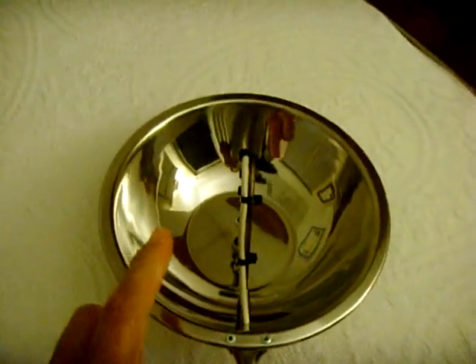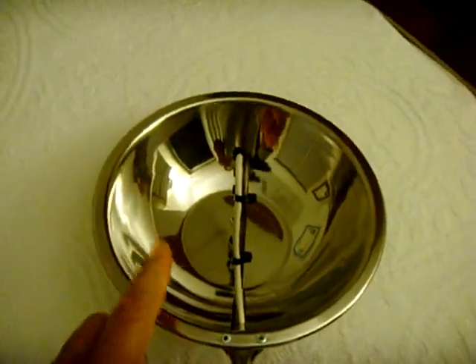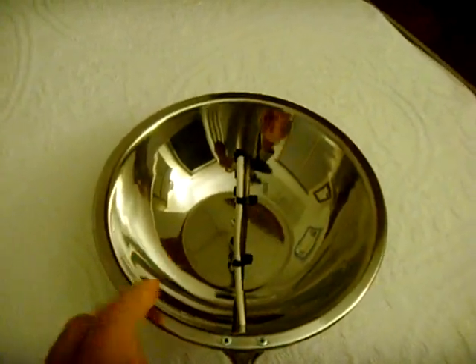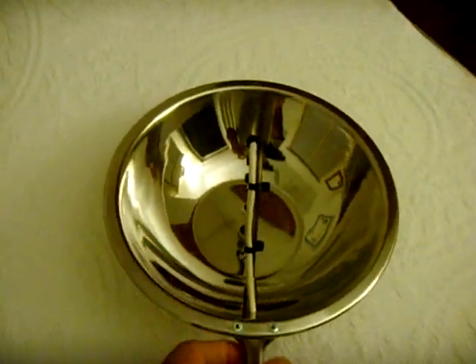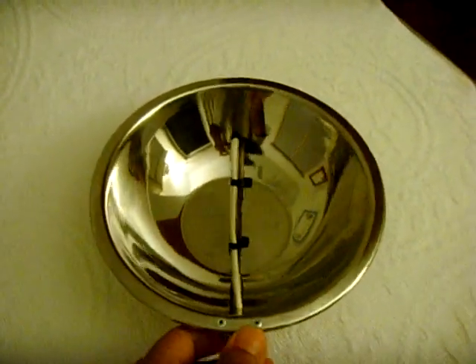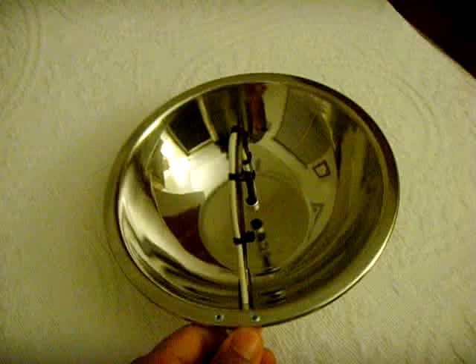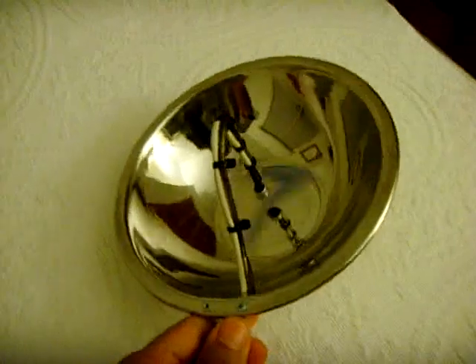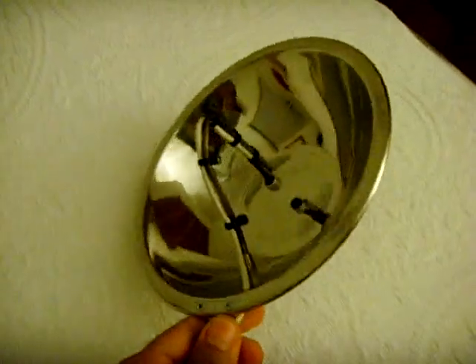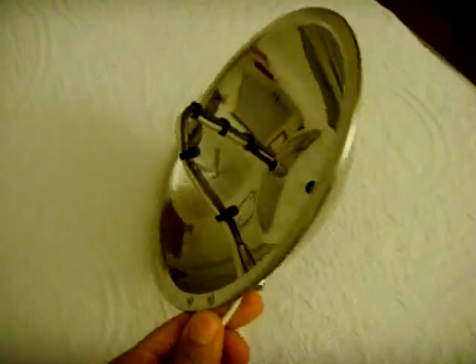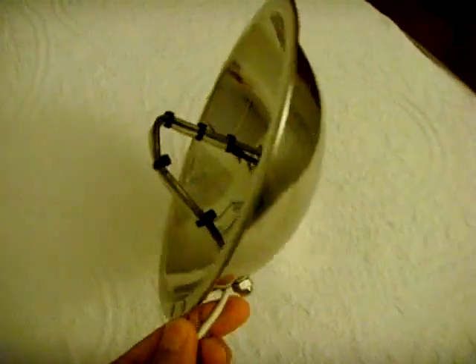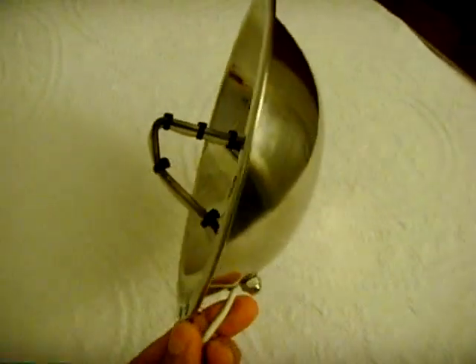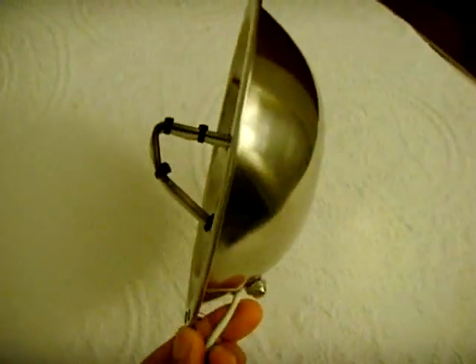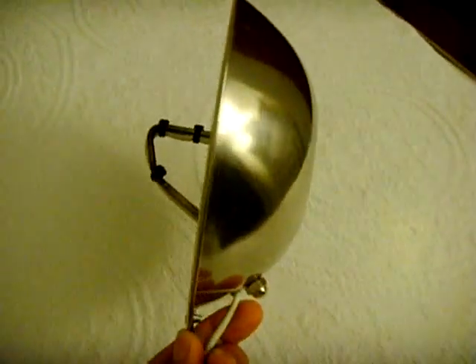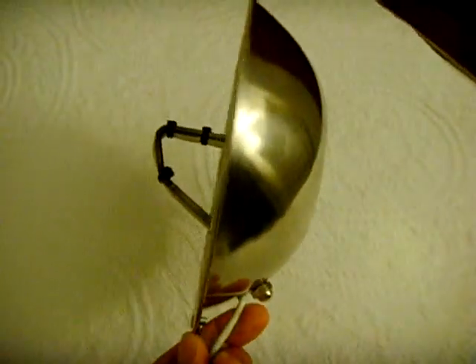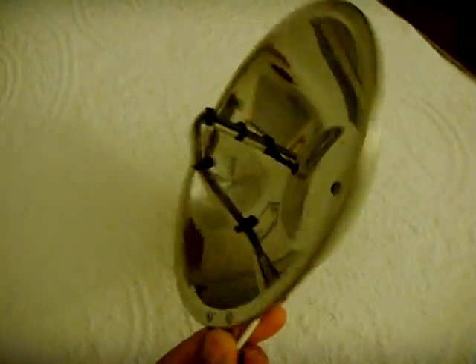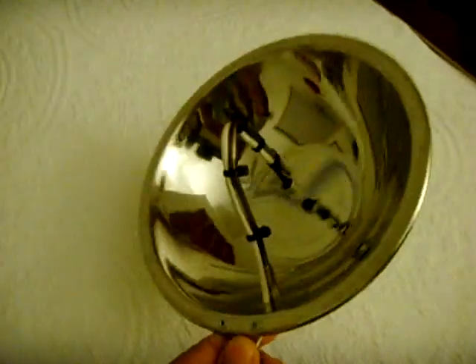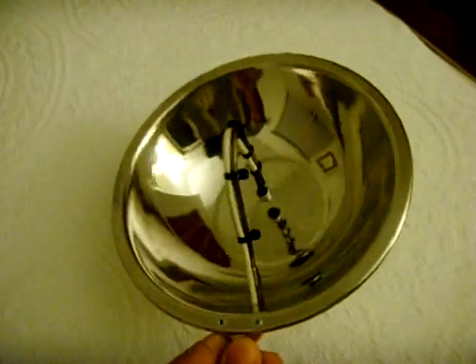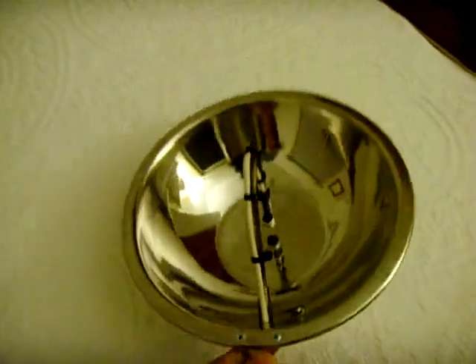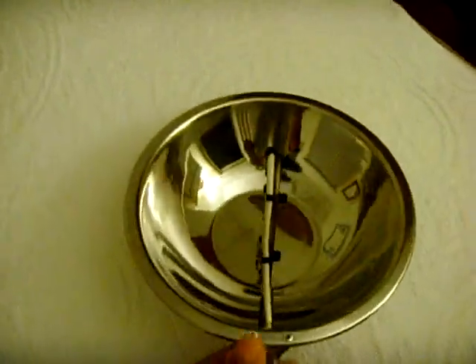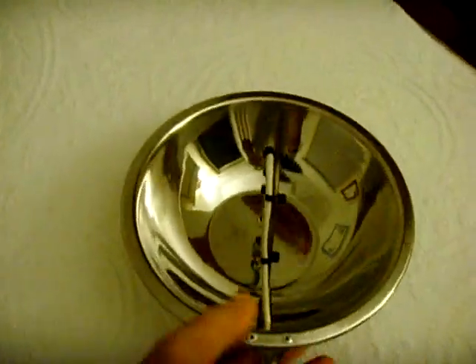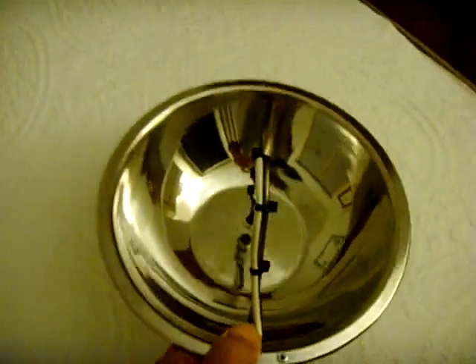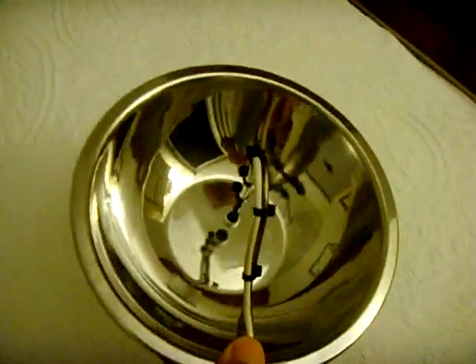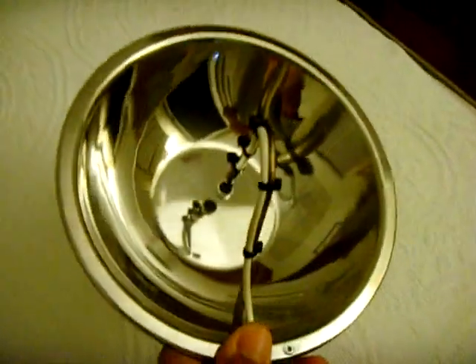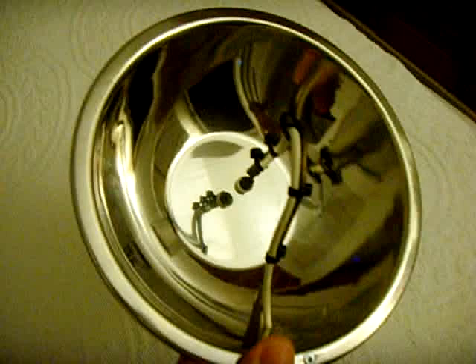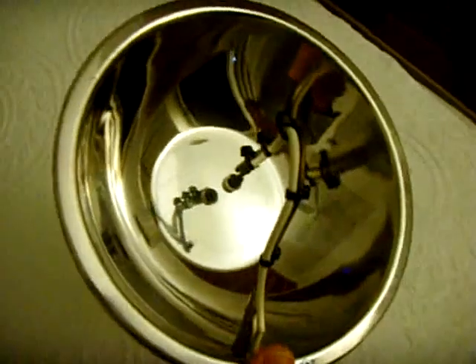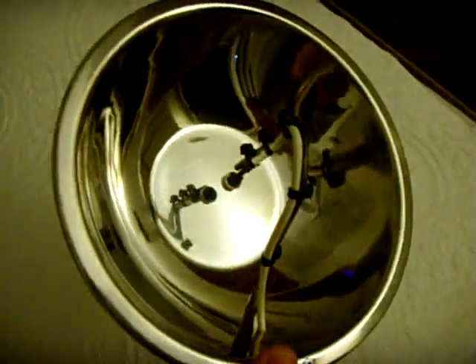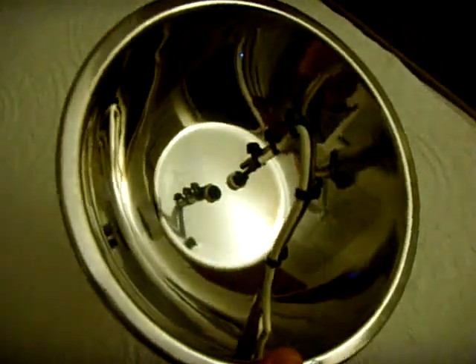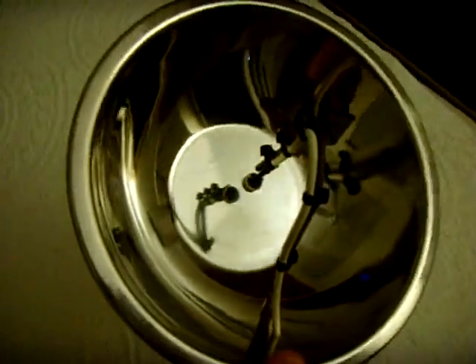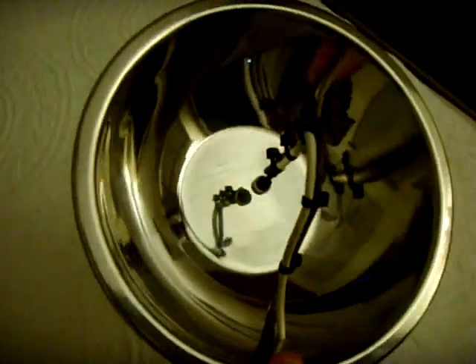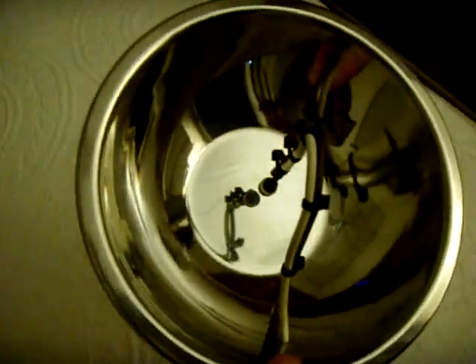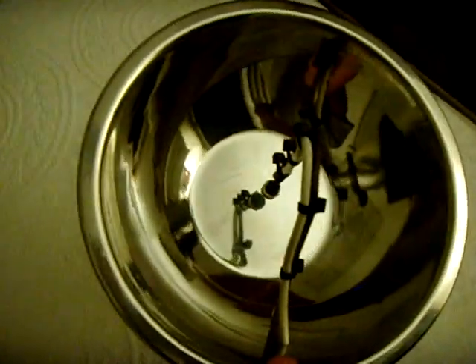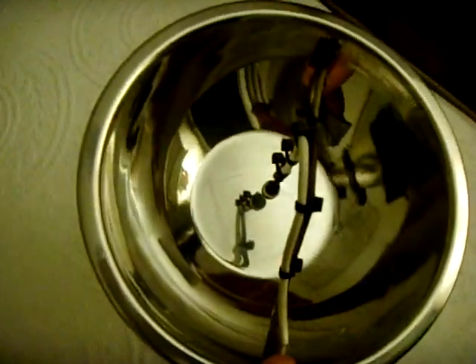I took one of these small salad bowls — it's got a nice parabolic shape. The only problem is the bottom really should be curved, but the bottom is flat.